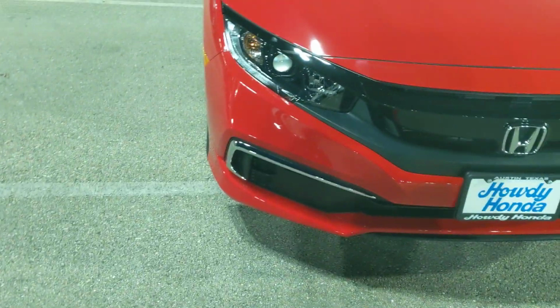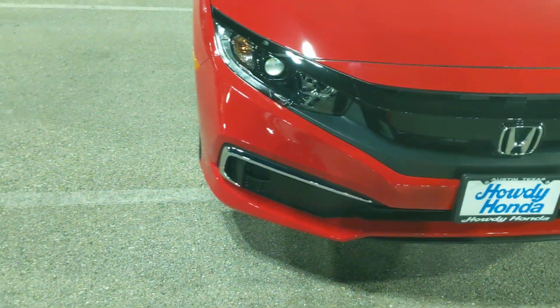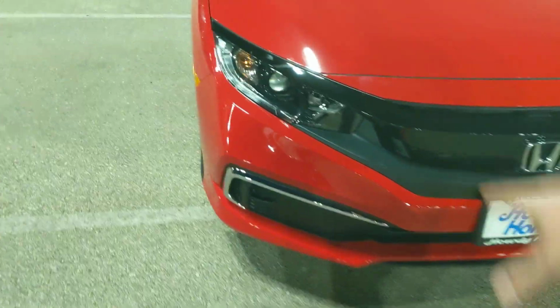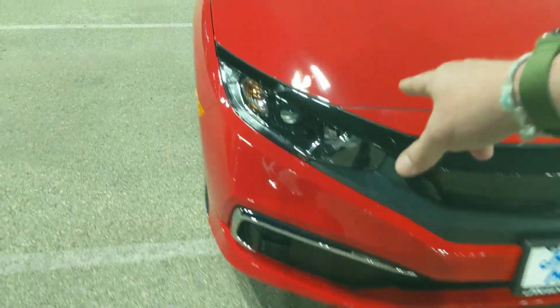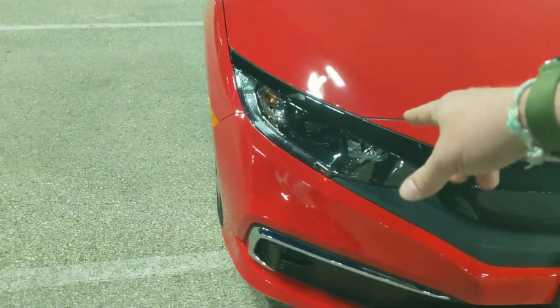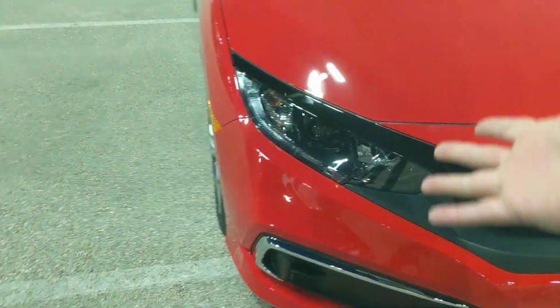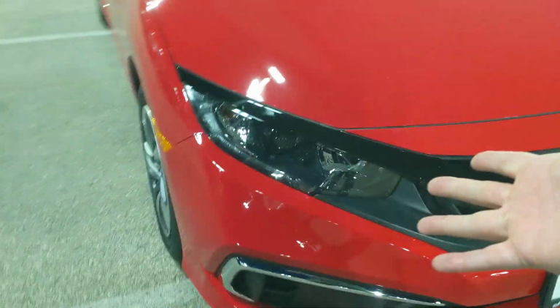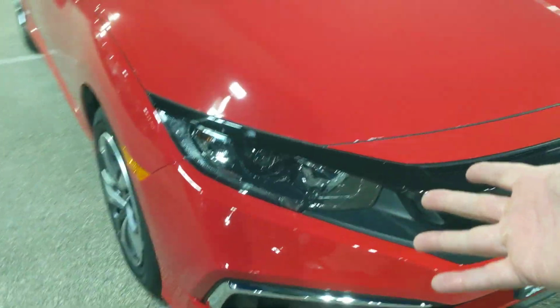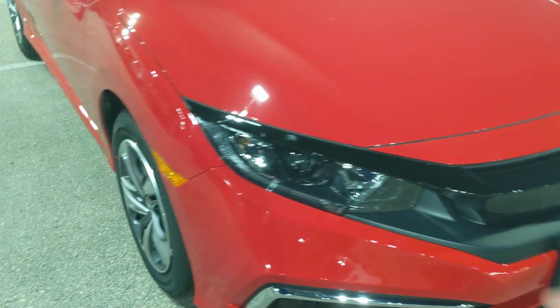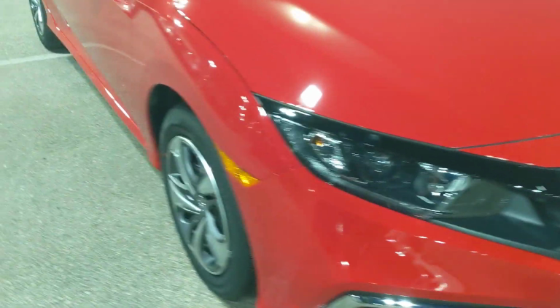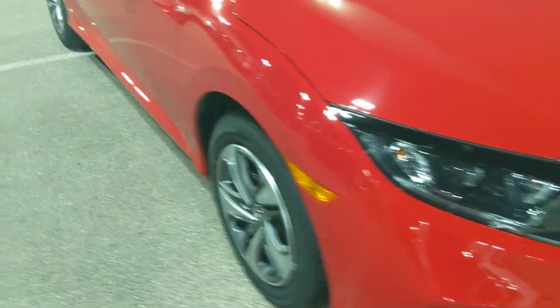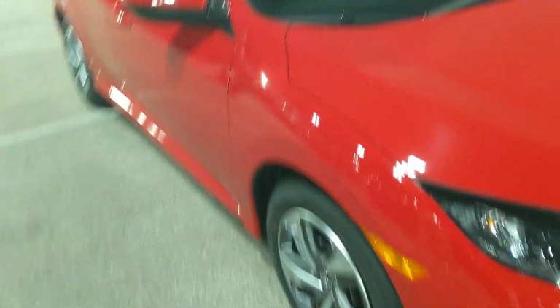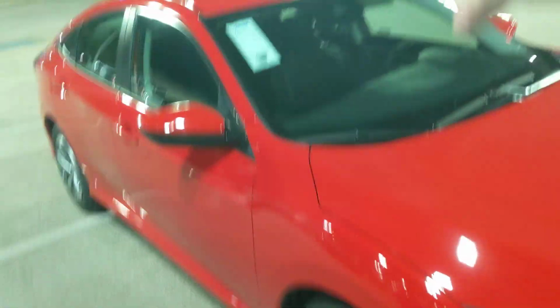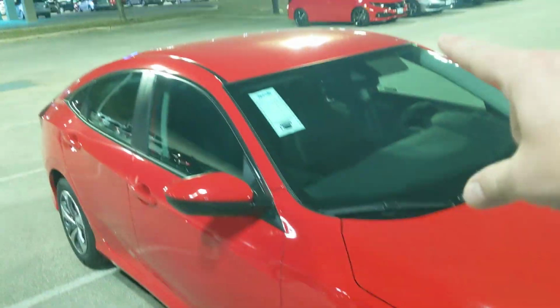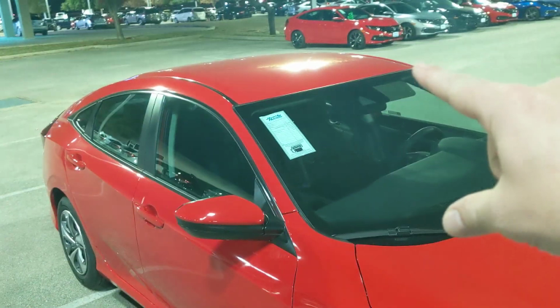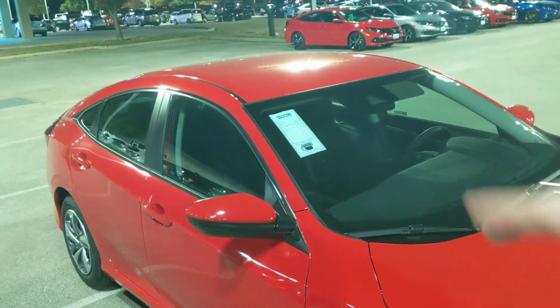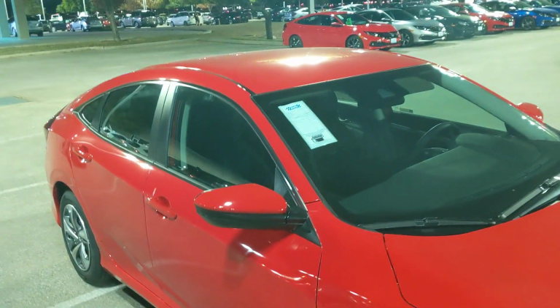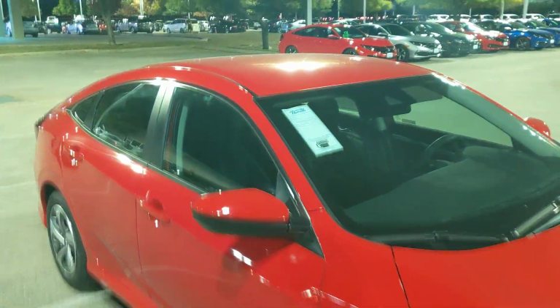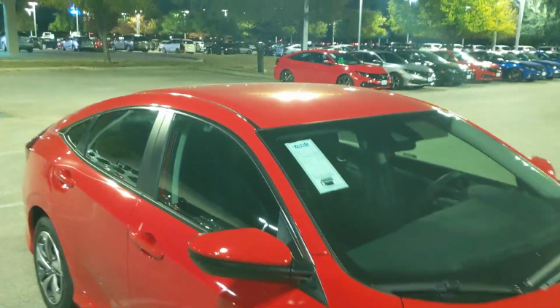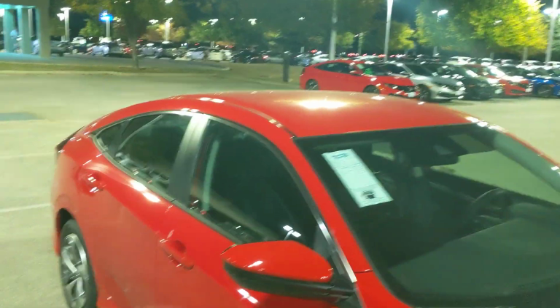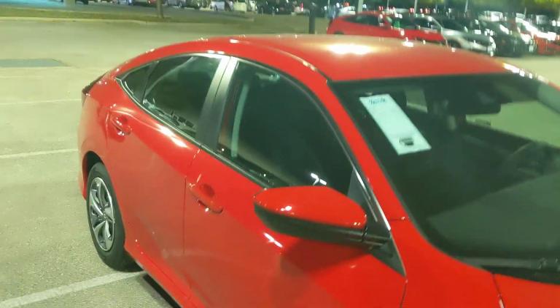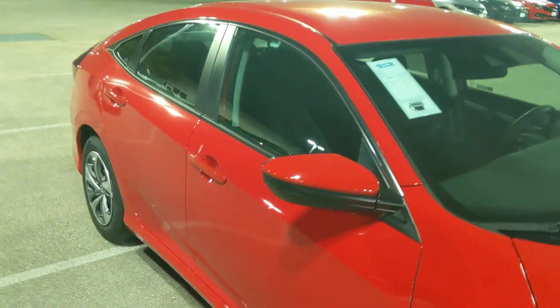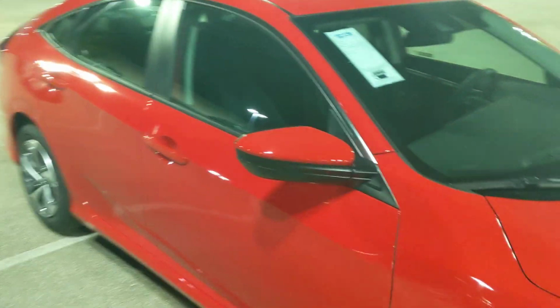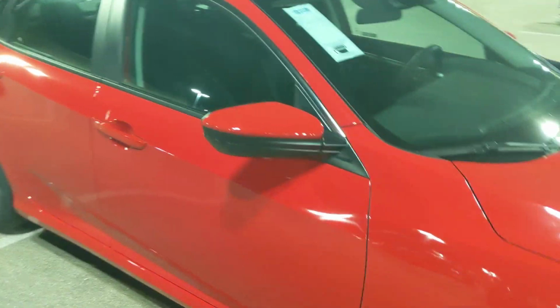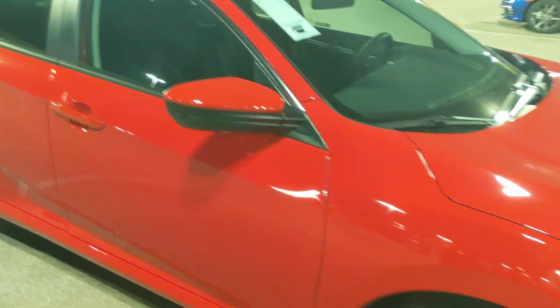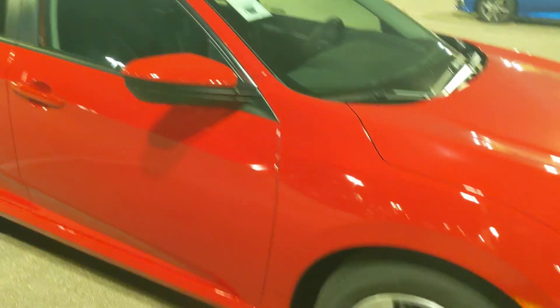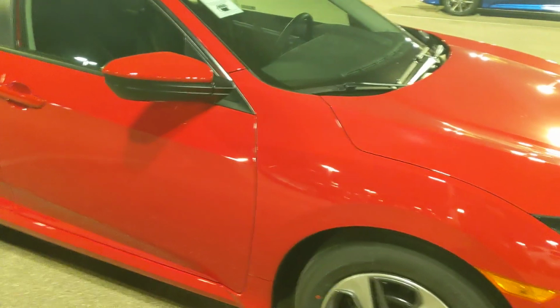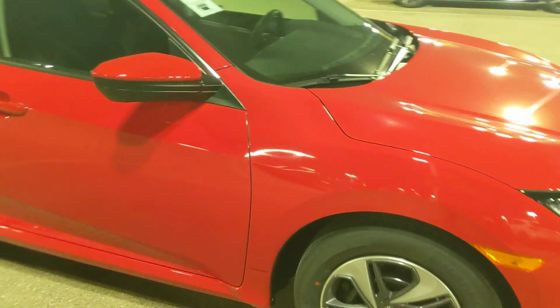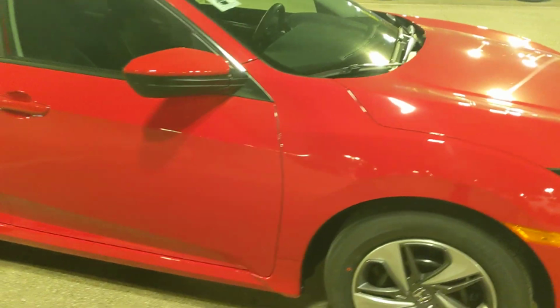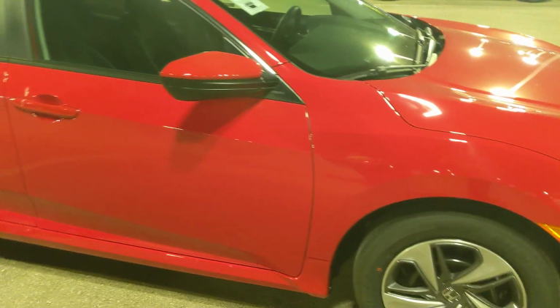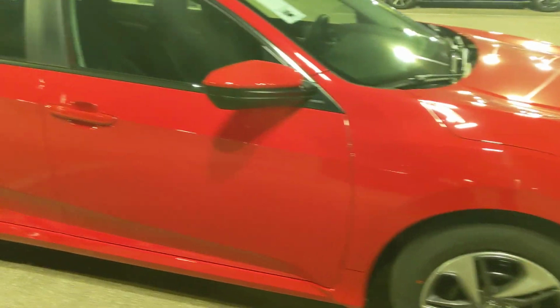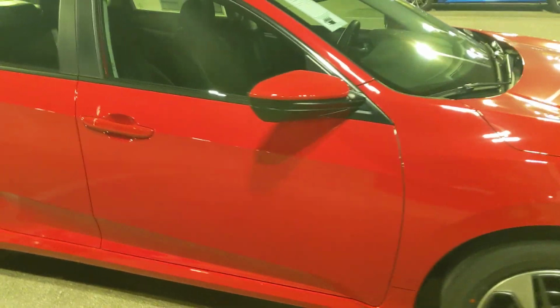You can see it has a black smoked grille, LED daytime running lights, and halogen beam headlights. It doesn't come with fog lights — you have to climb models for that. There's no moonroof on this vehicle either.